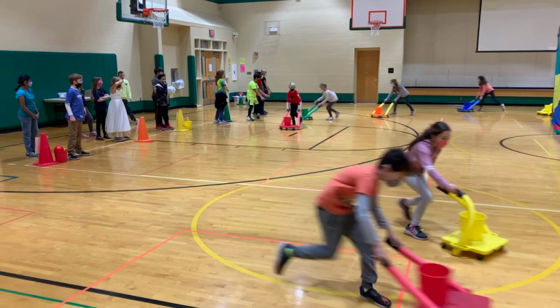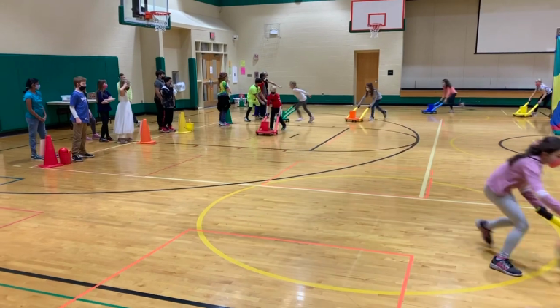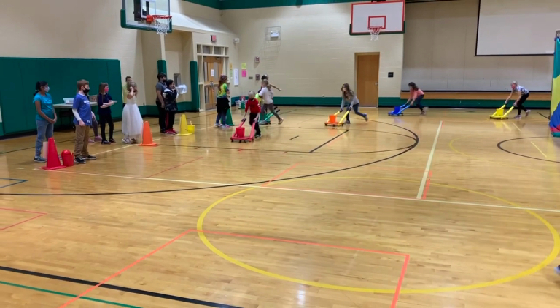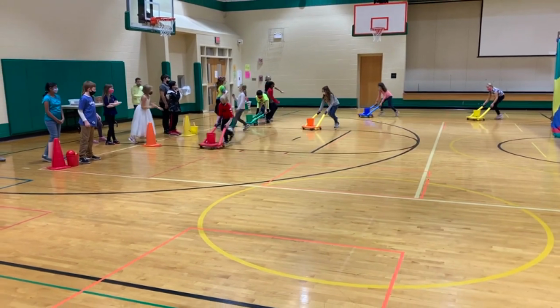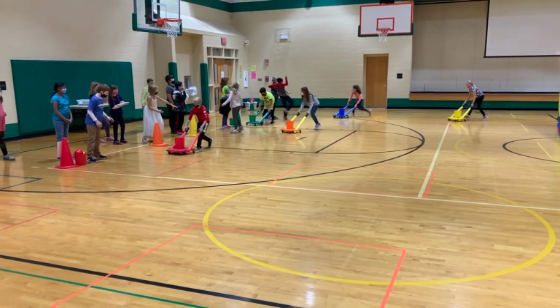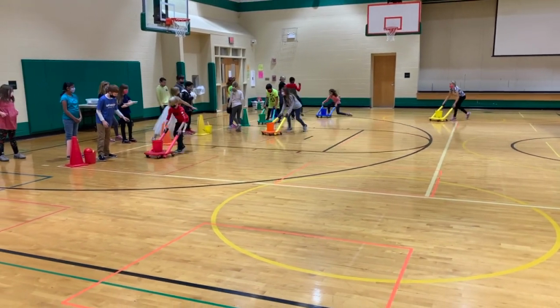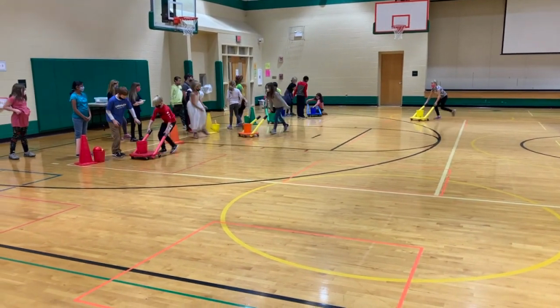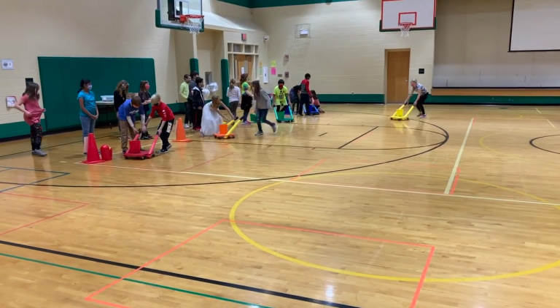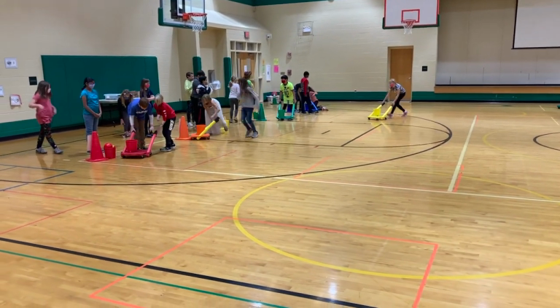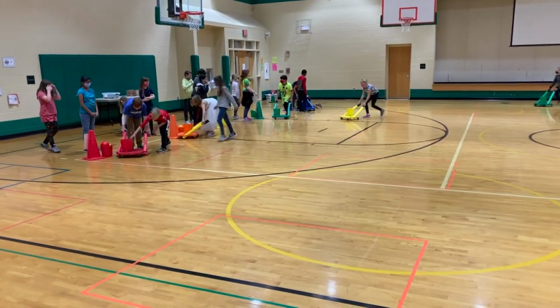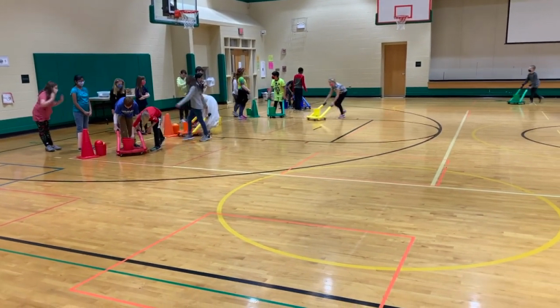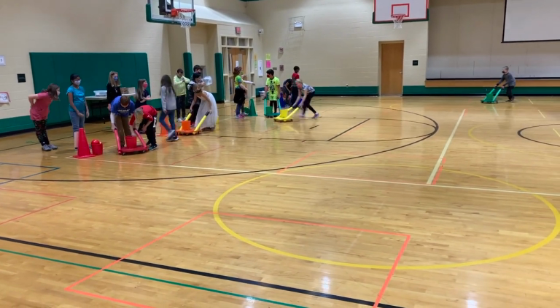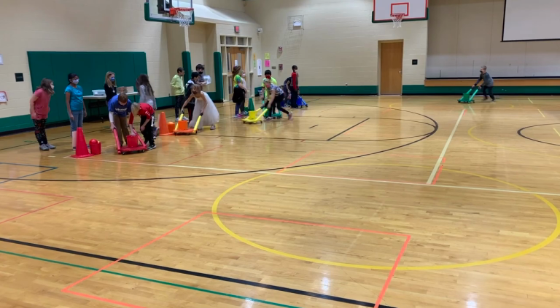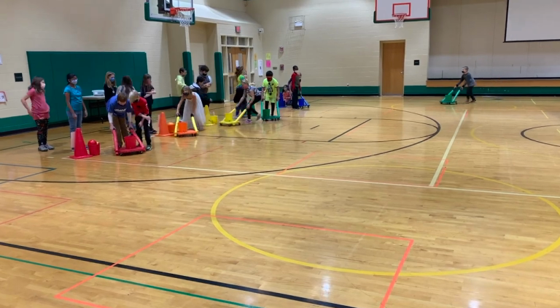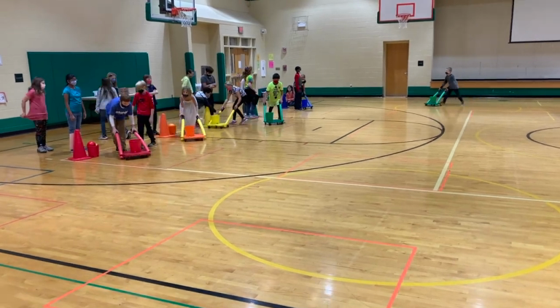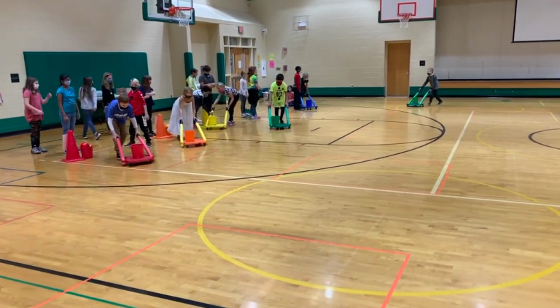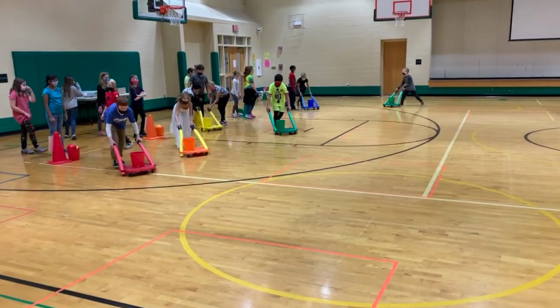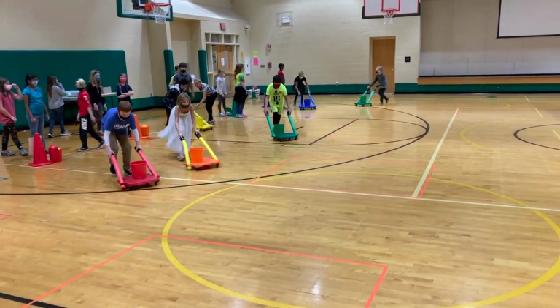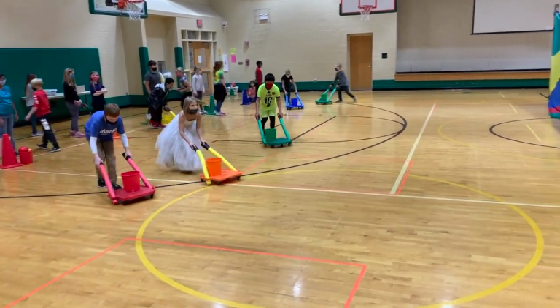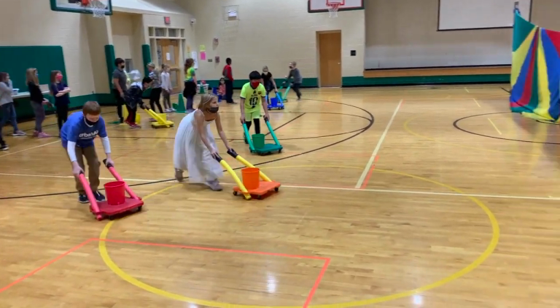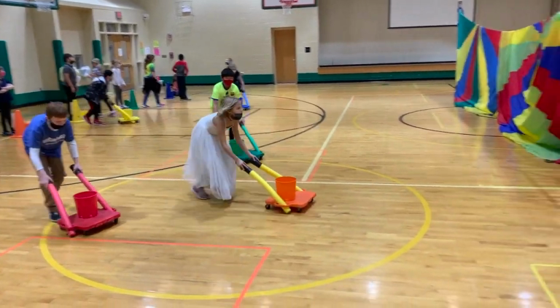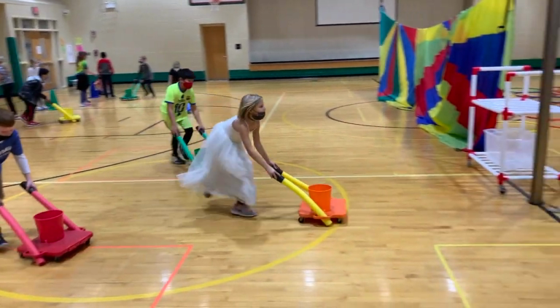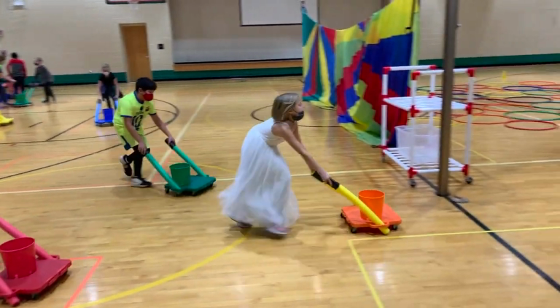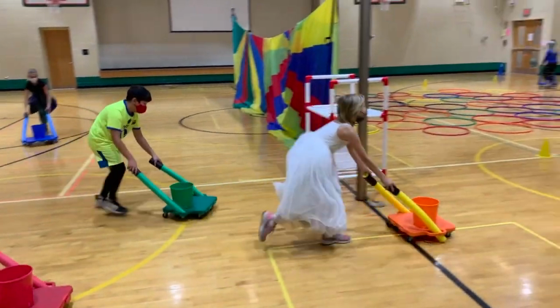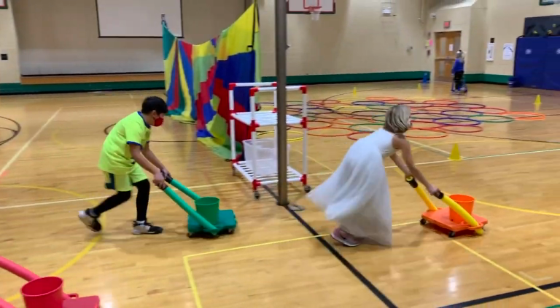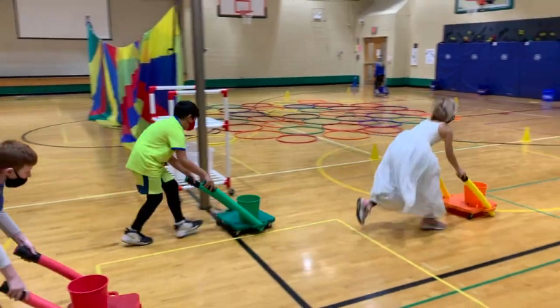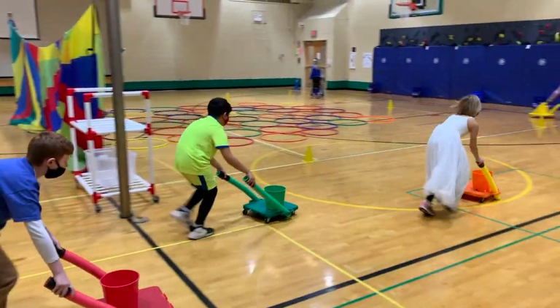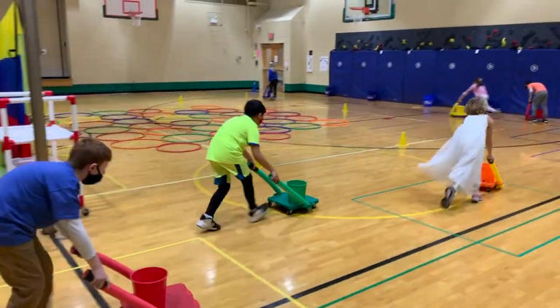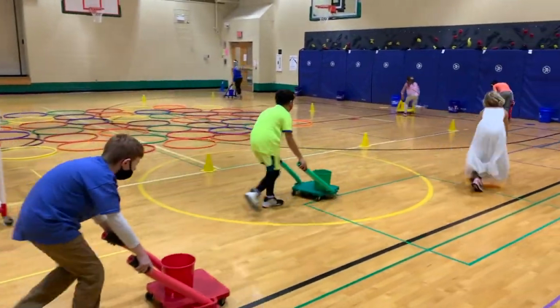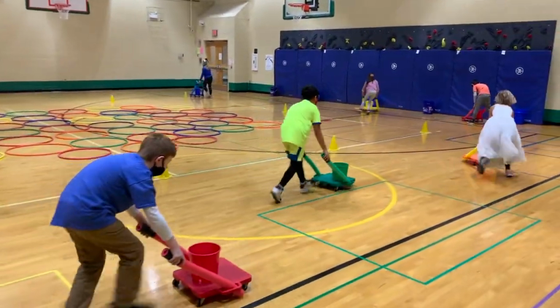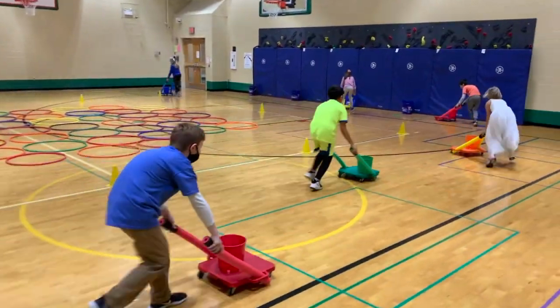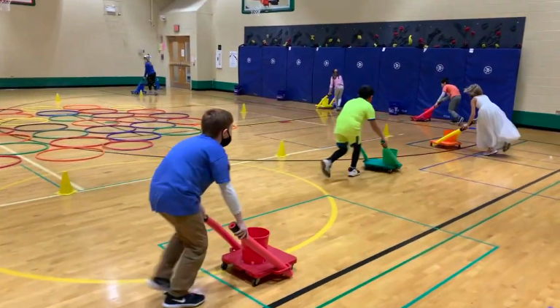All right, so Thanksgiving Feast is a fun scooter relay race that I like to try out during Thanksgiving time. What you need are some scooters, and each scooter will have two pool noodles attached to the handles with a bucket on top.